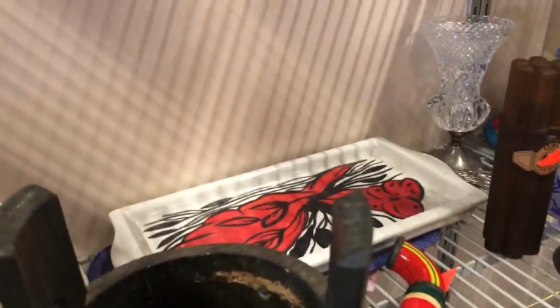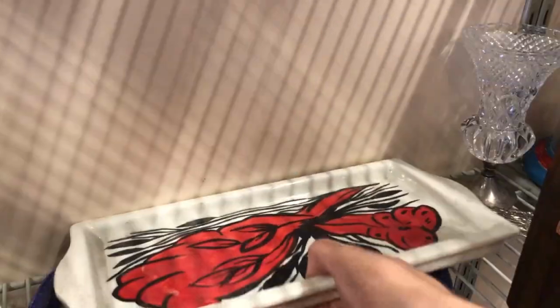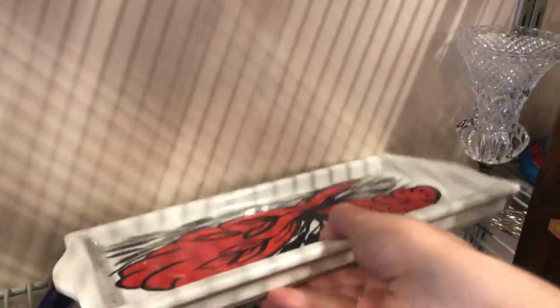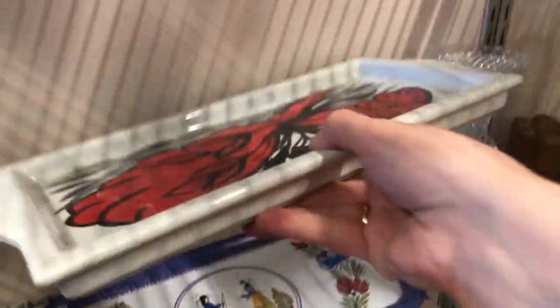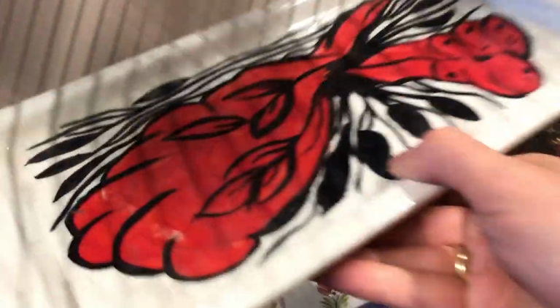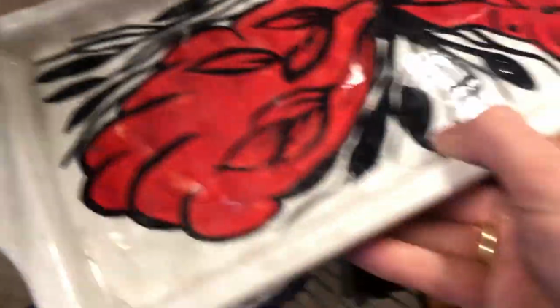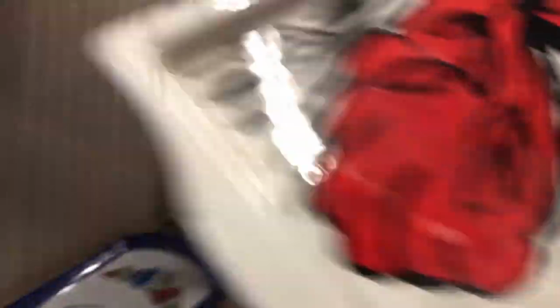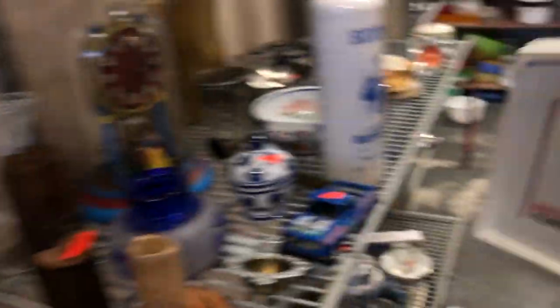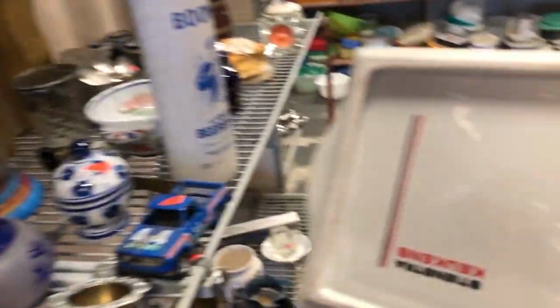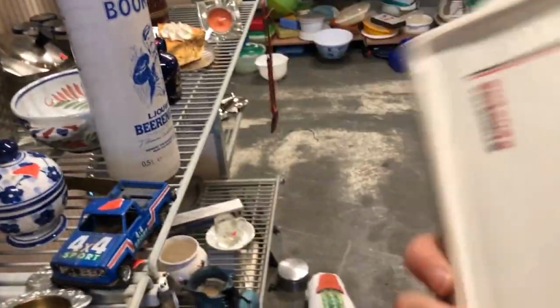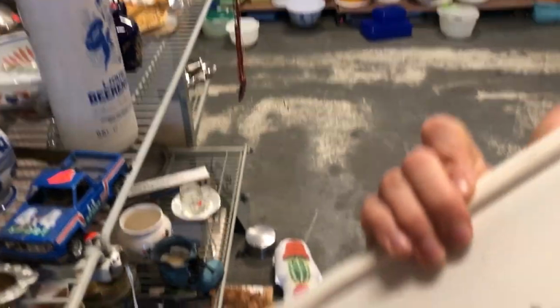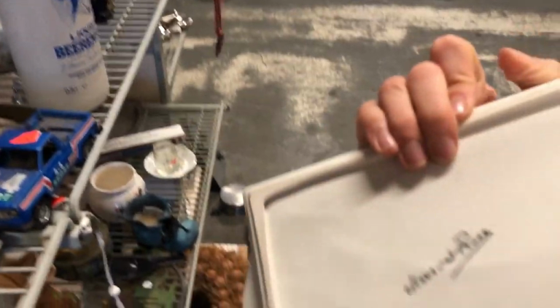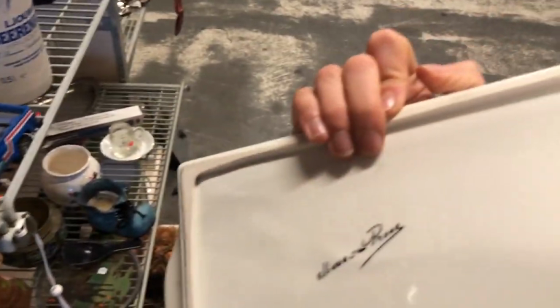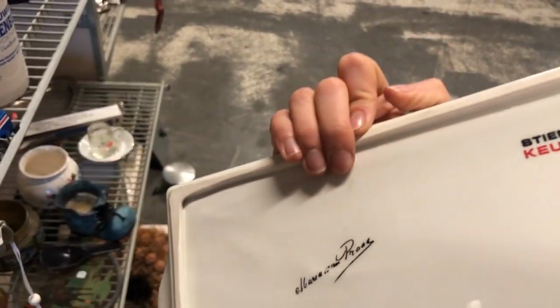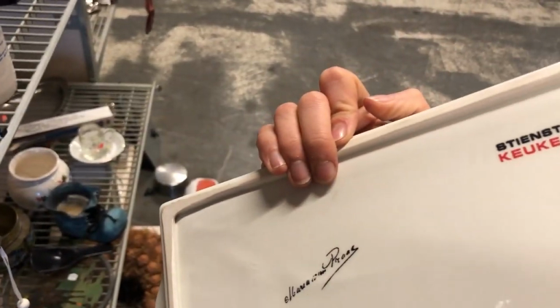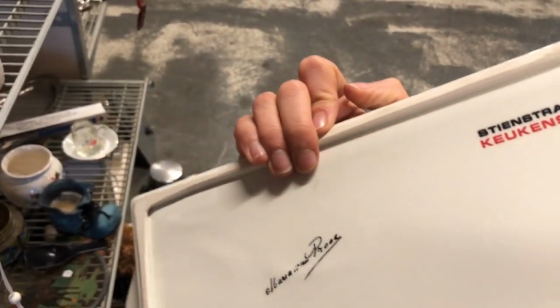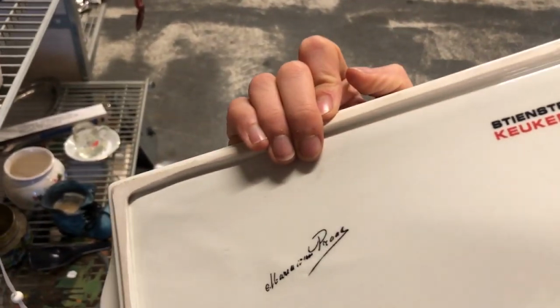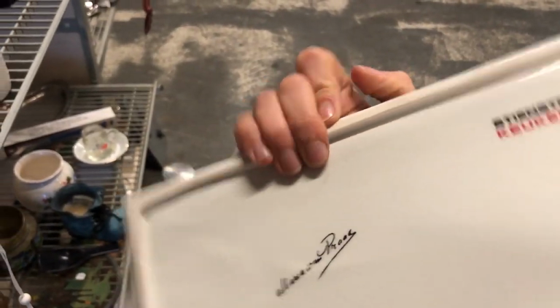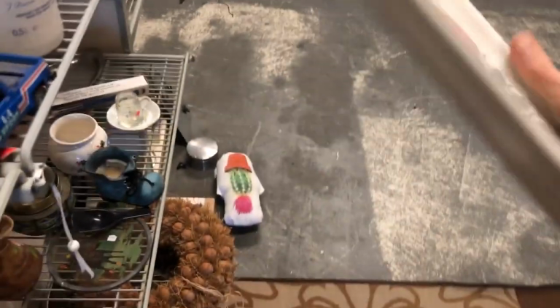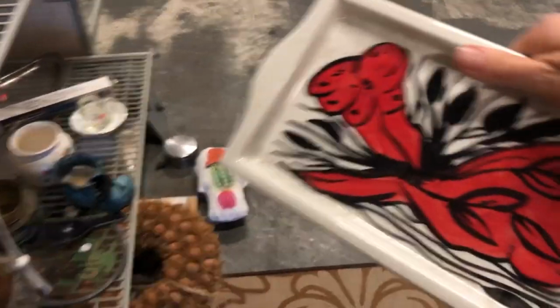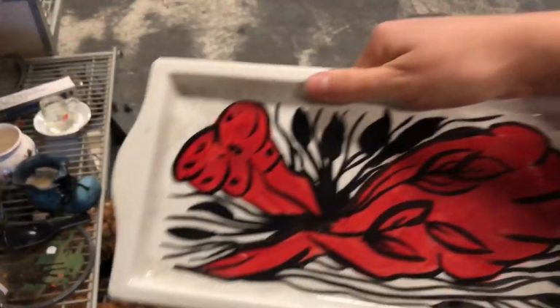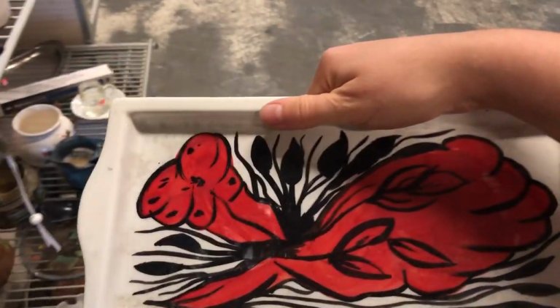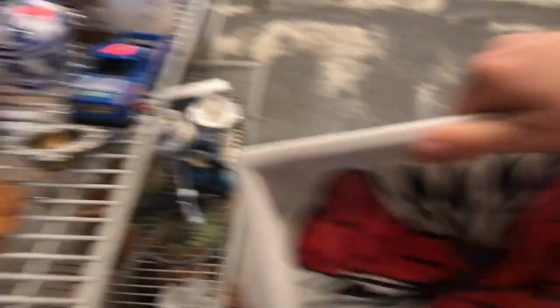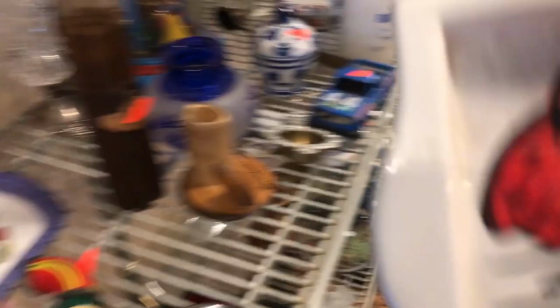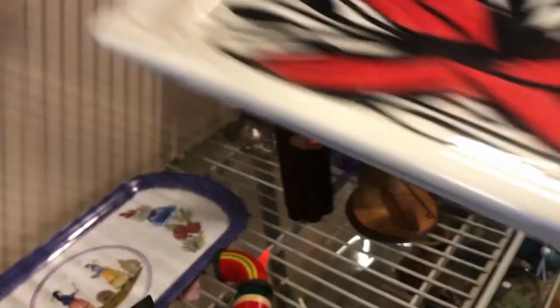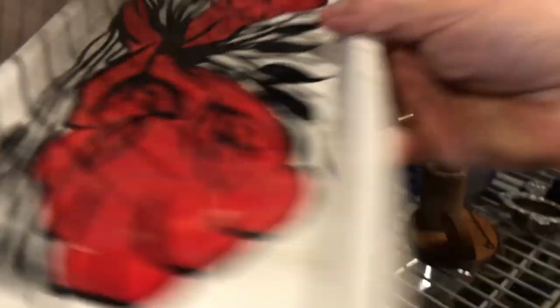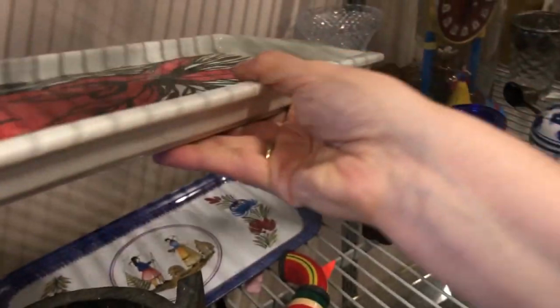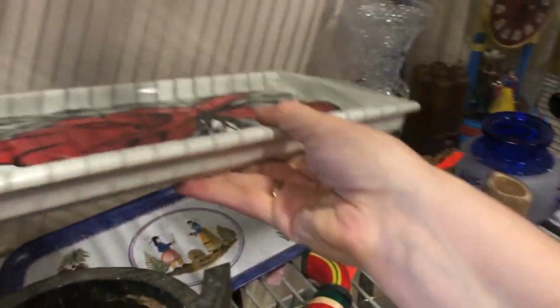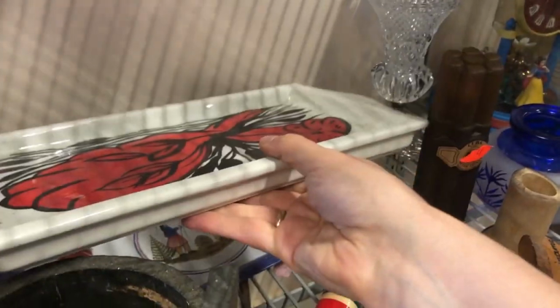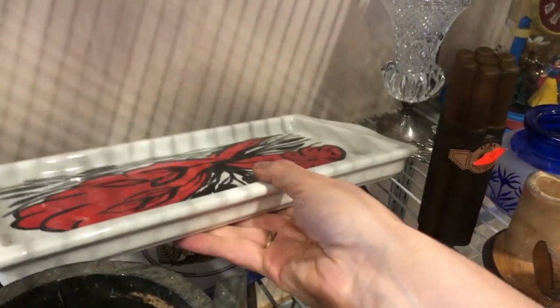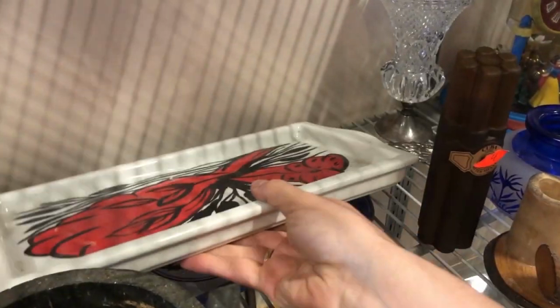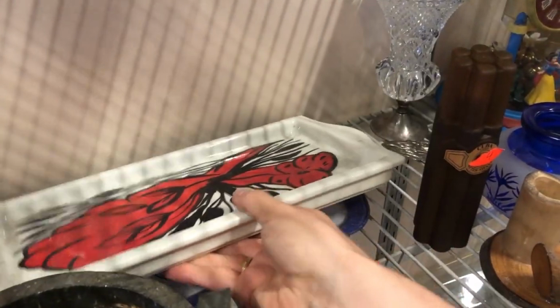I was curious about this ceramic tree and thought I had found something amazing, but then I turned around and realized it was from my local kitchen store. Never mind — back on the shelf it goes.